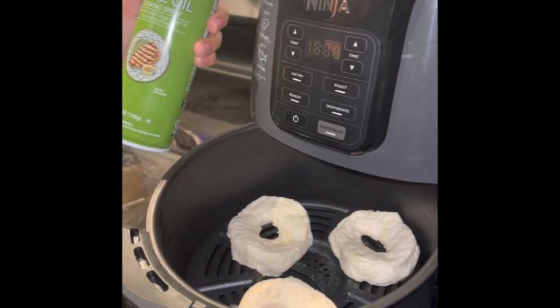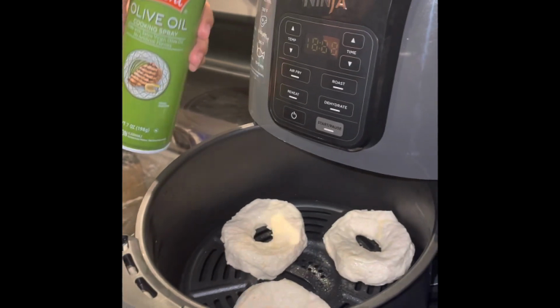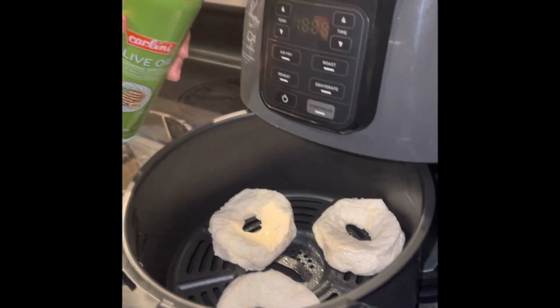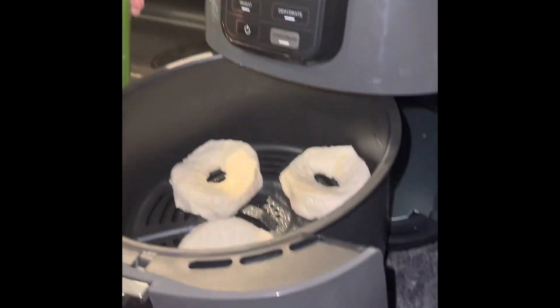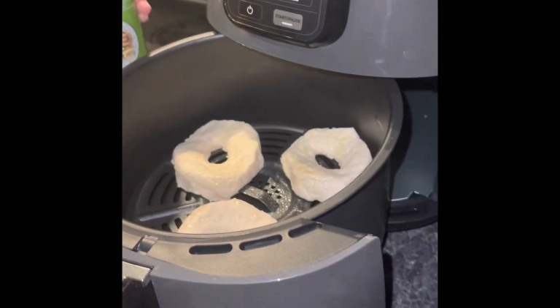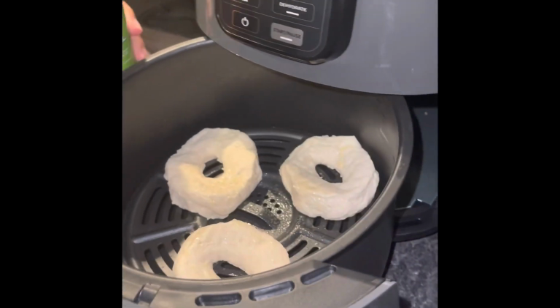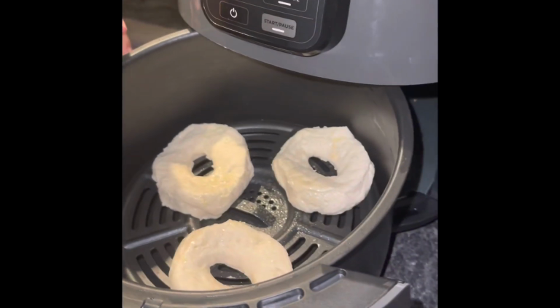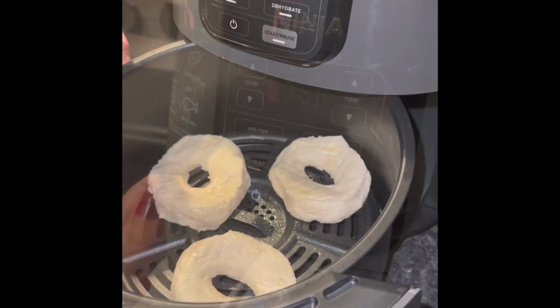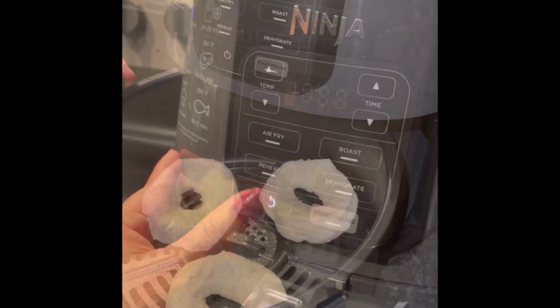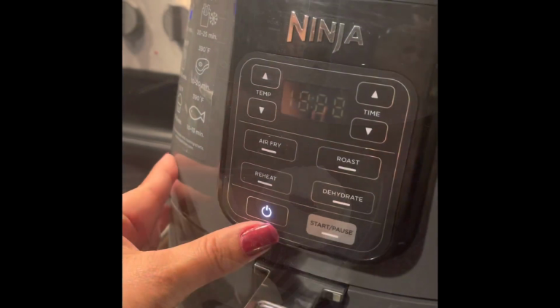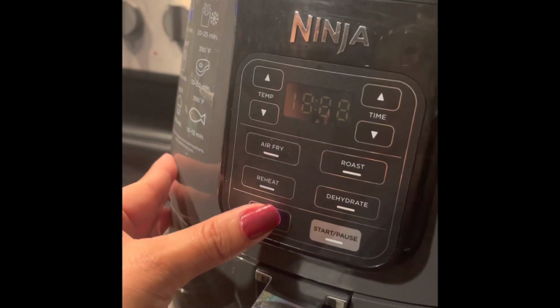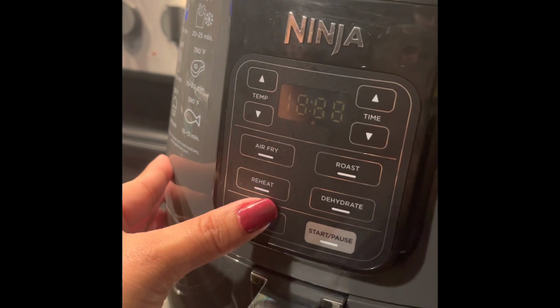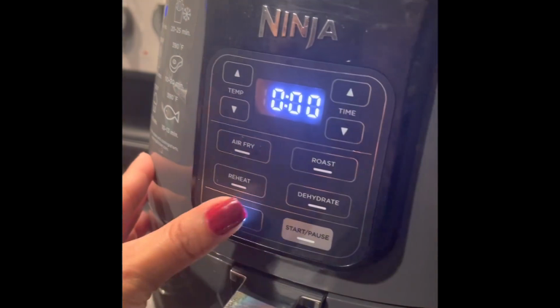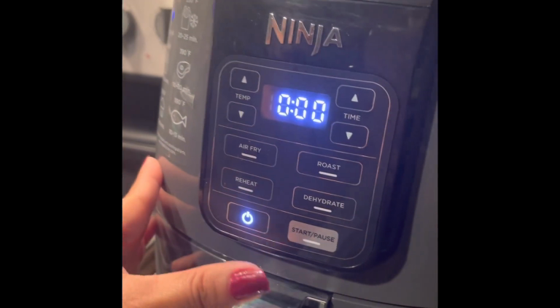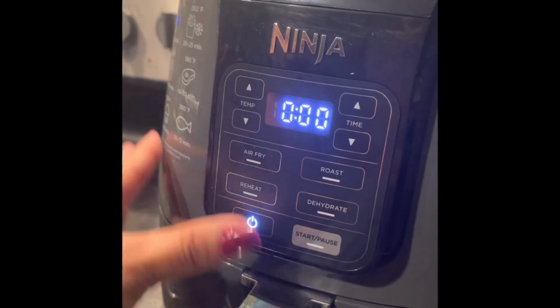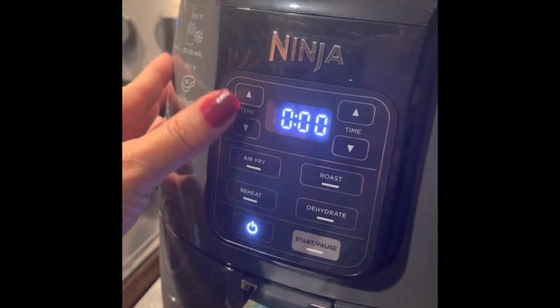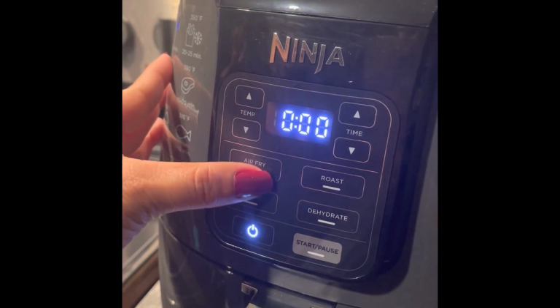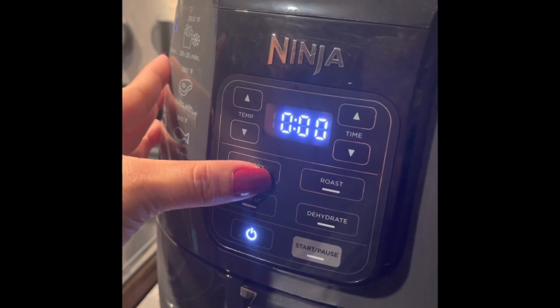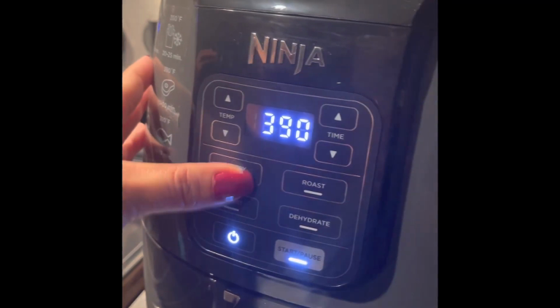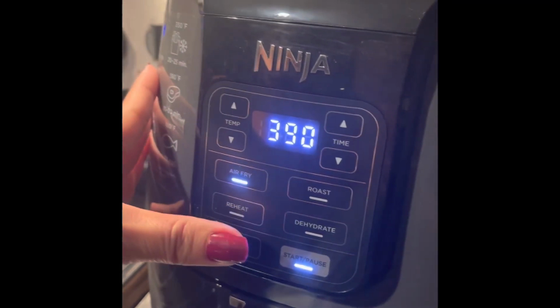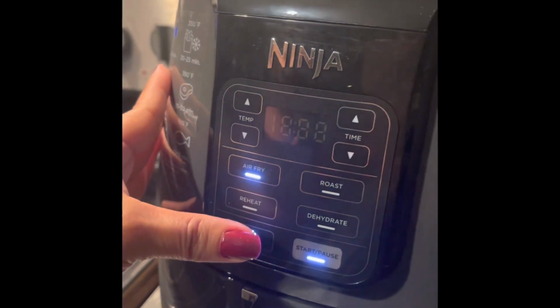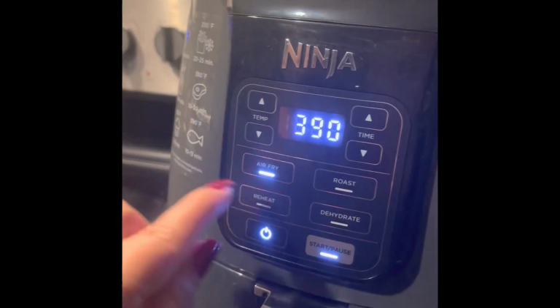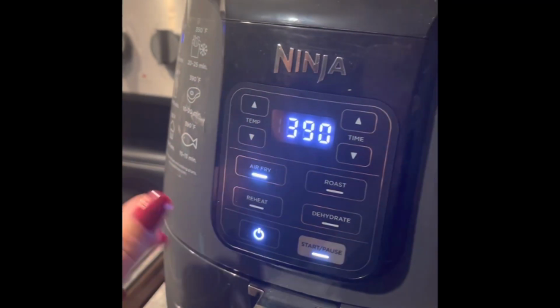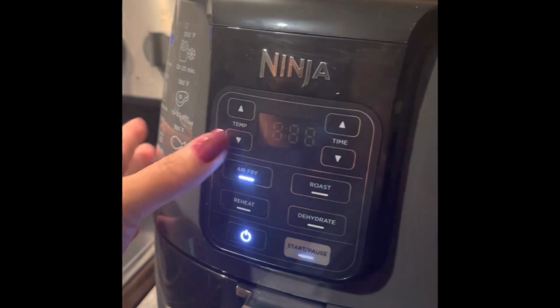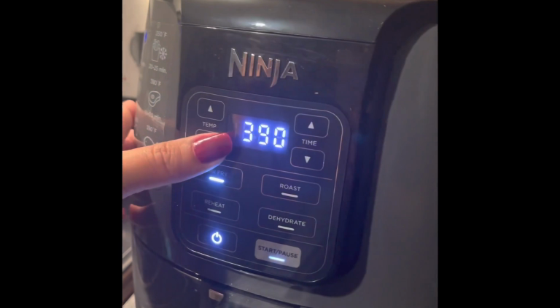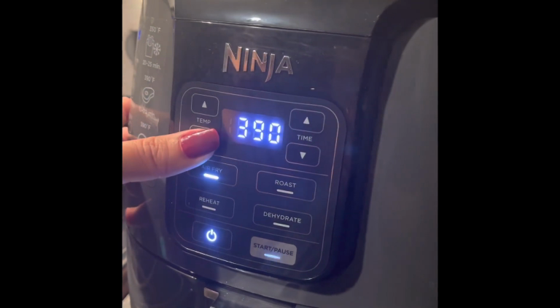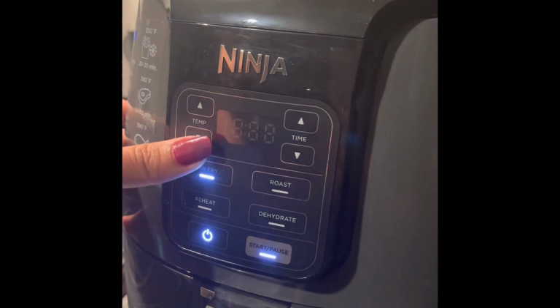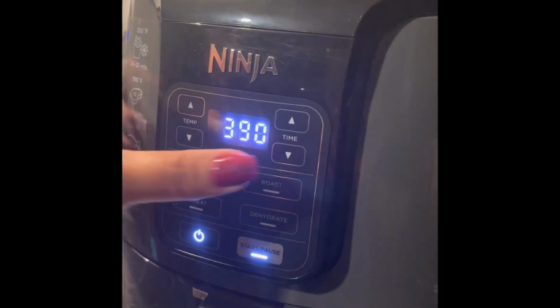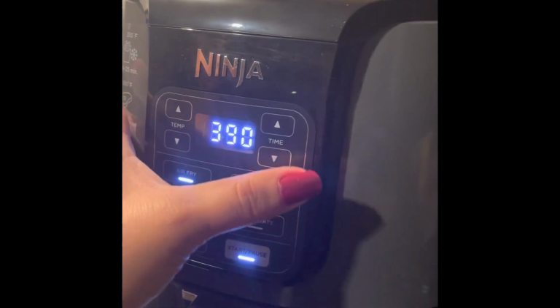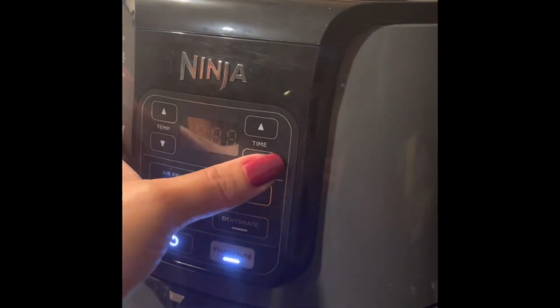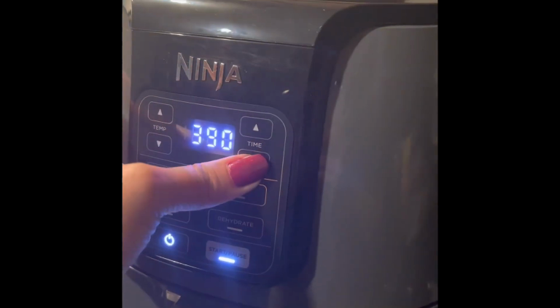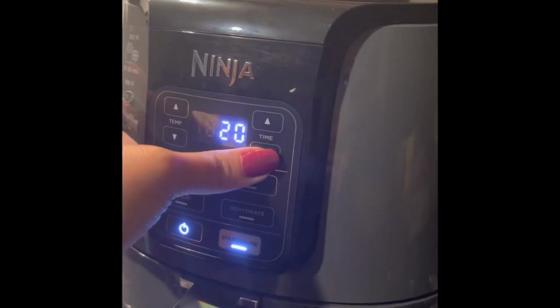I put them in and I sprayed olive oil. Now it's time to put them in. Now we're going to turn it on and do the air fryer fry and put the time.